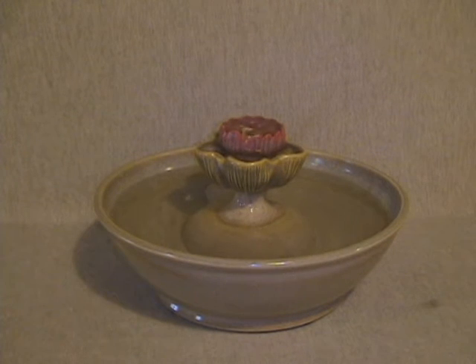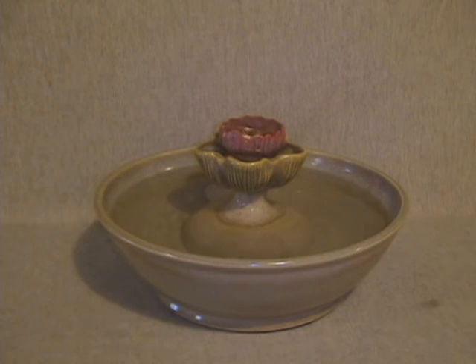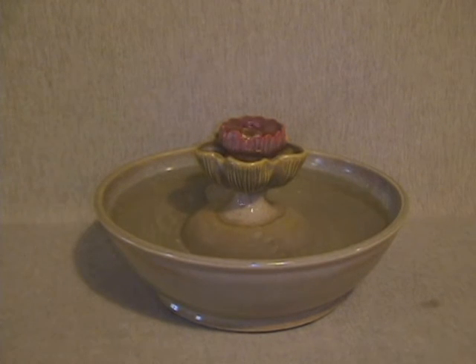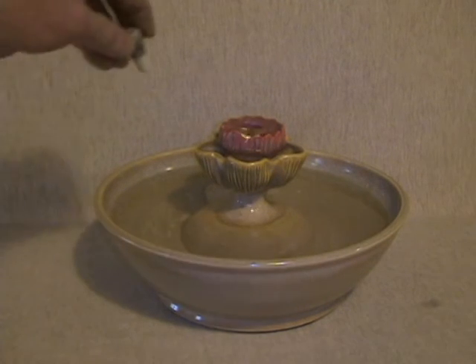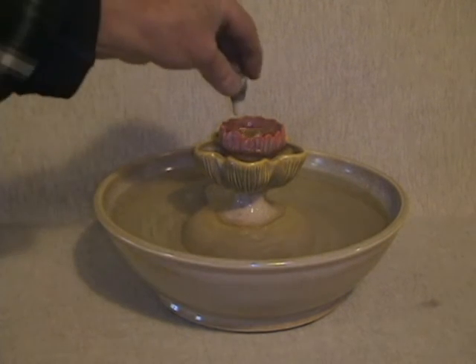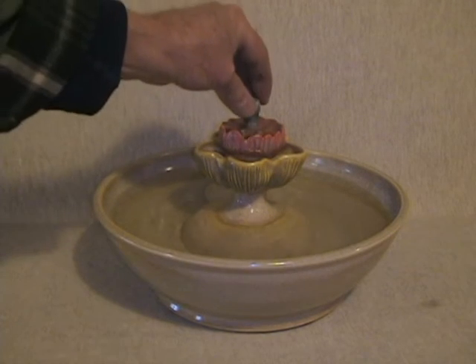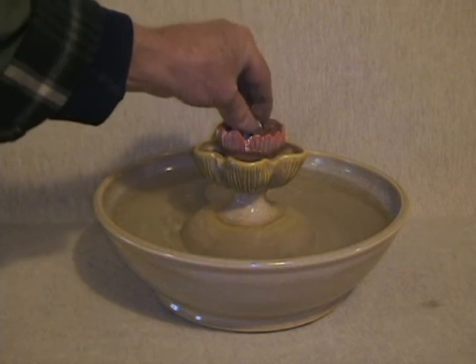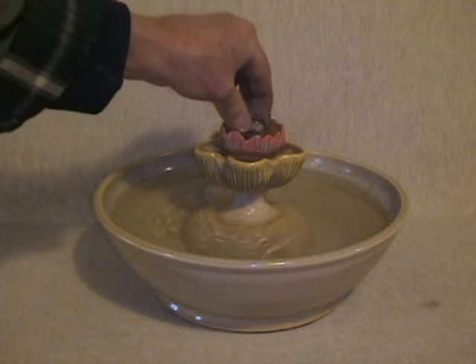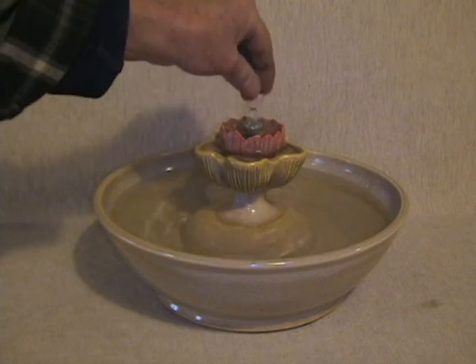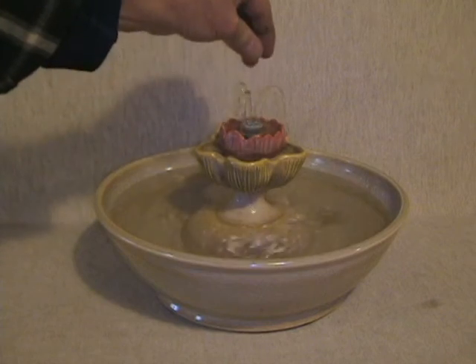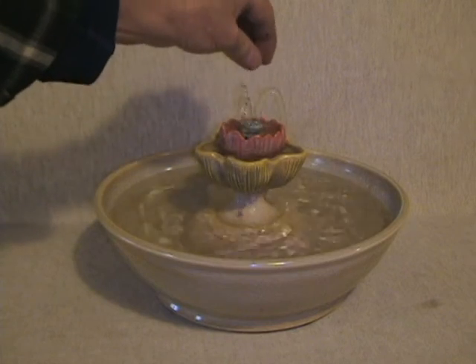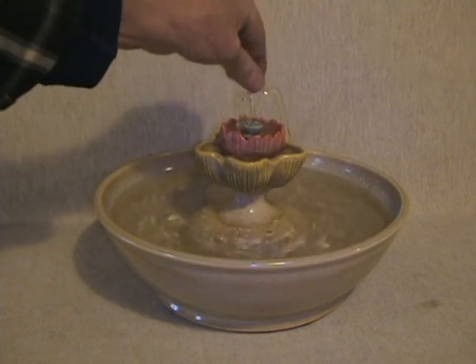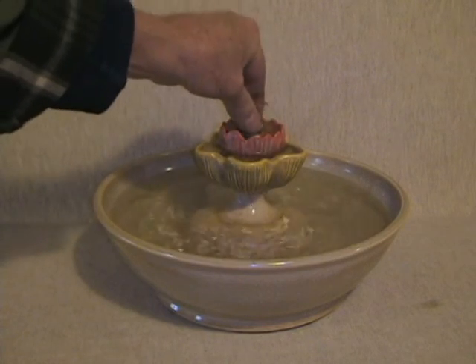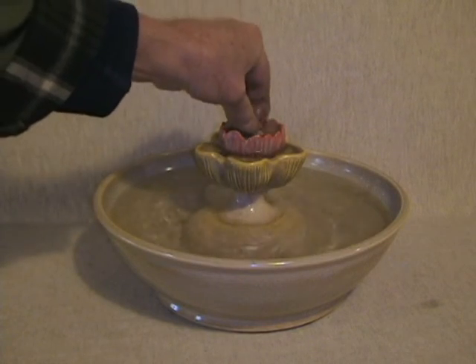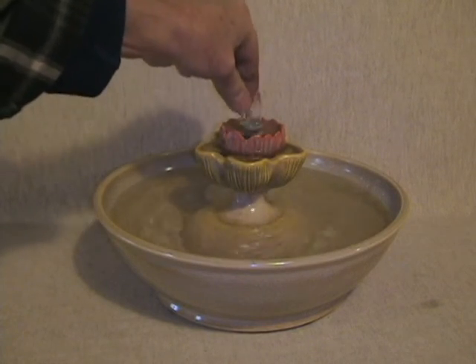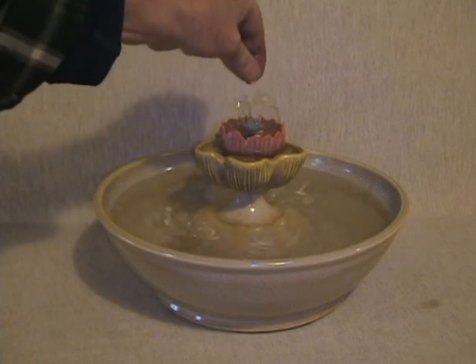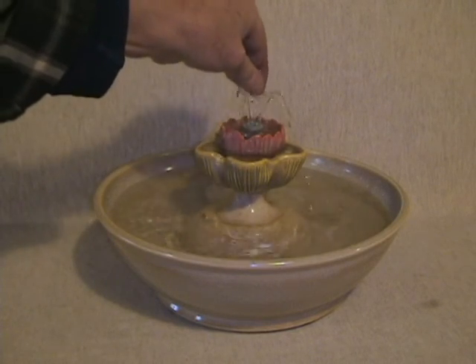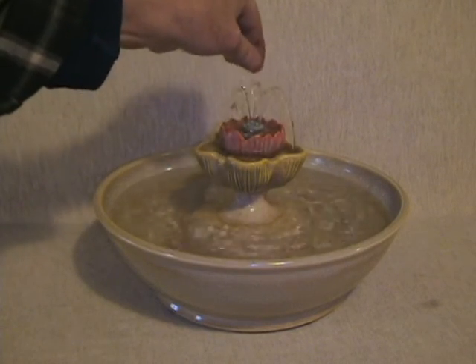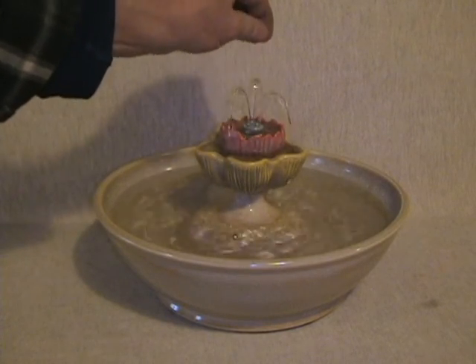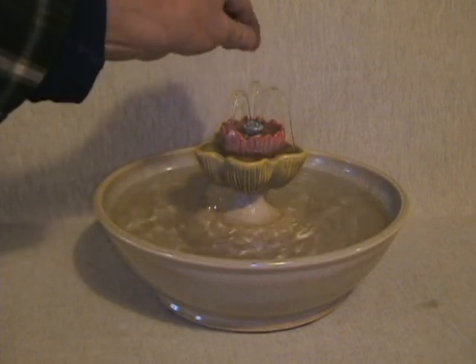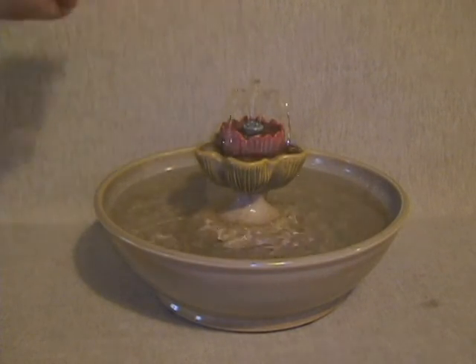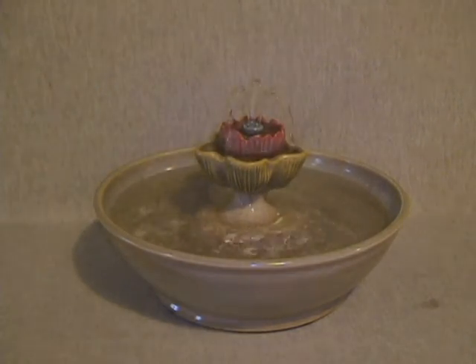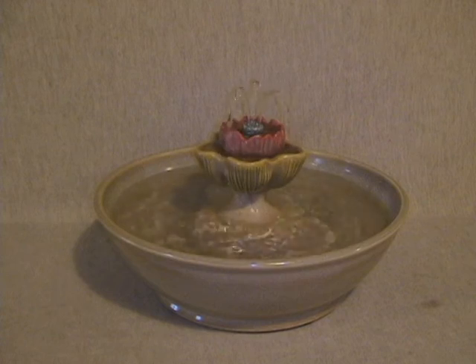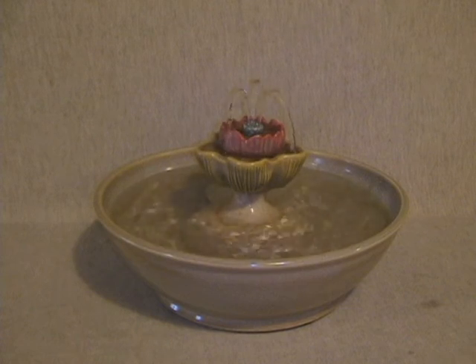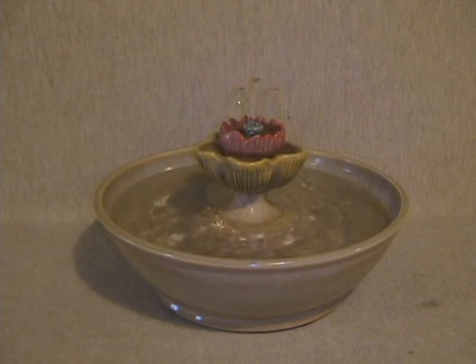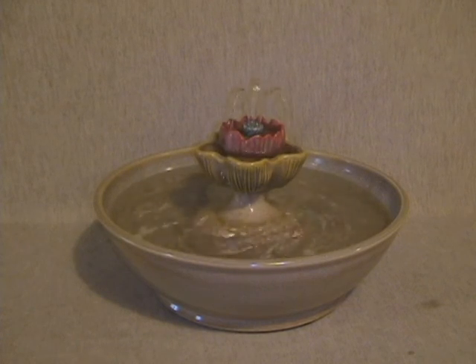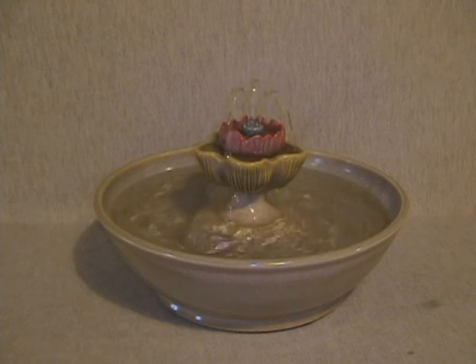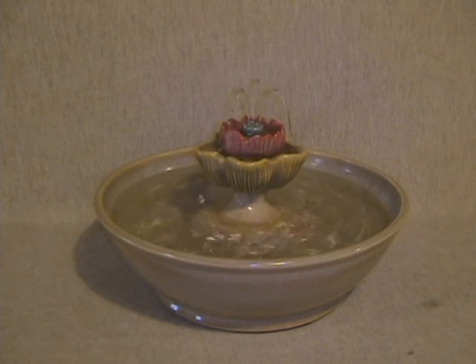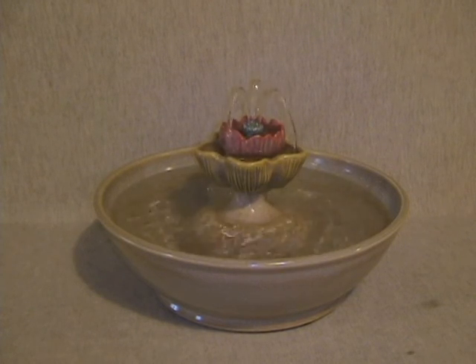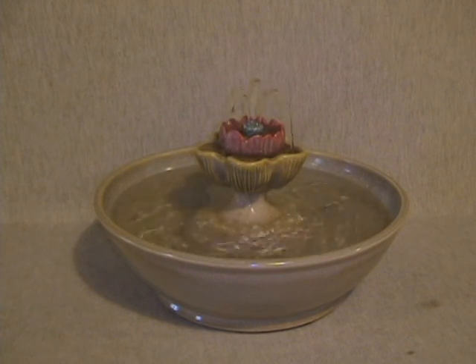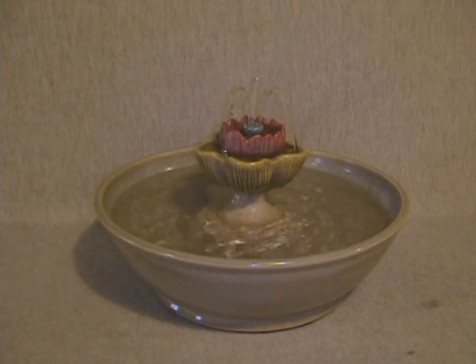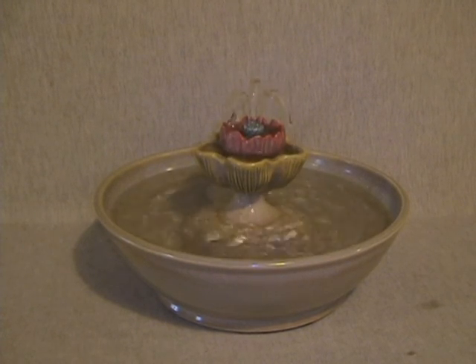Various underglazes. Hunter Yellow is an overglaze. What a treat. Available at ThirstyCatsFountains.com.